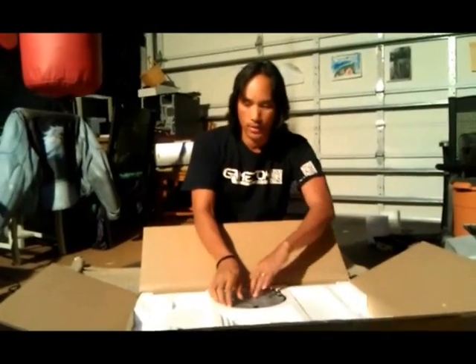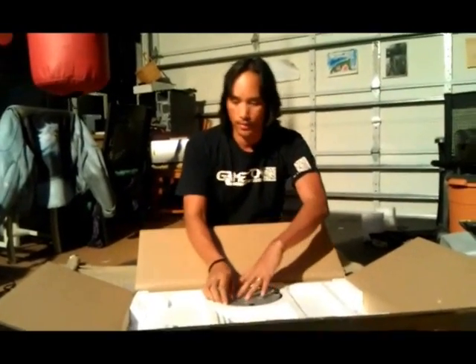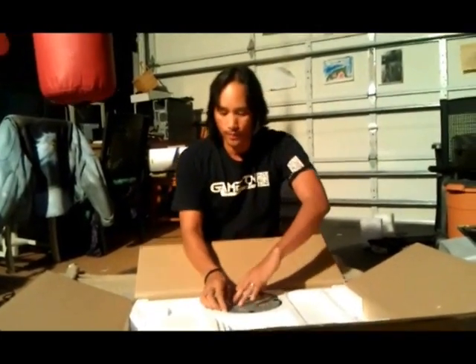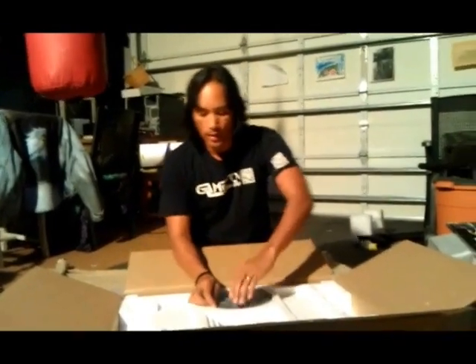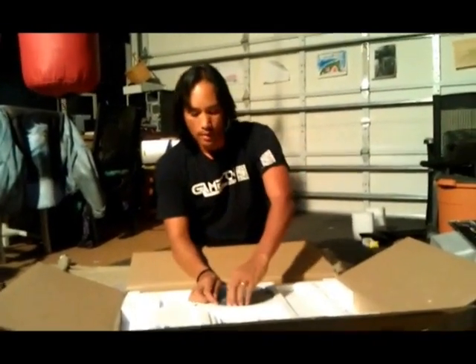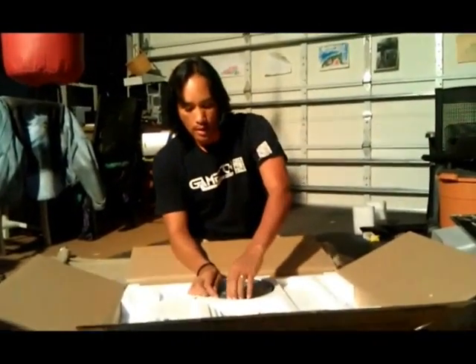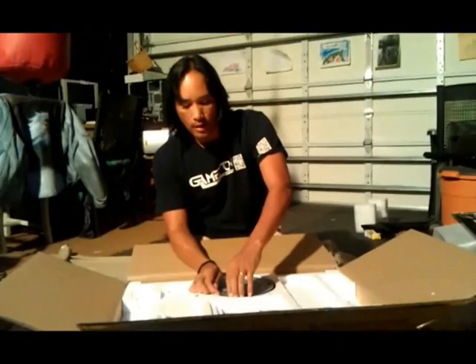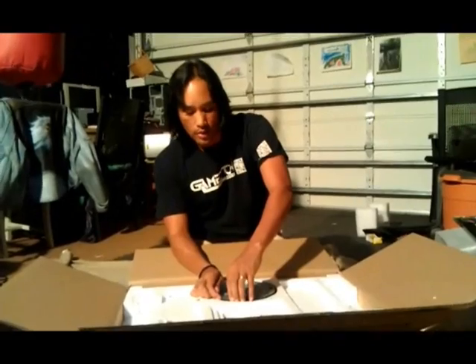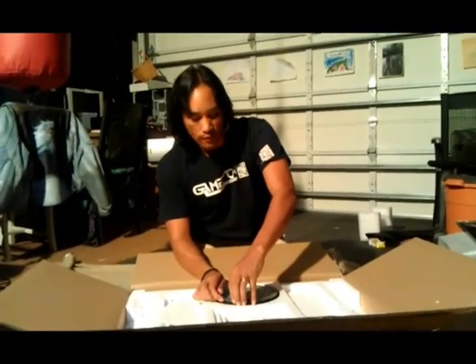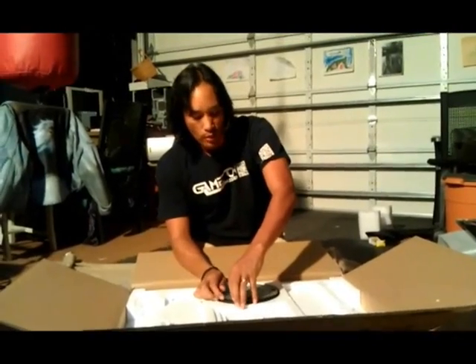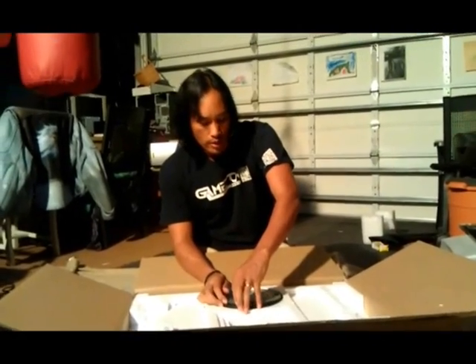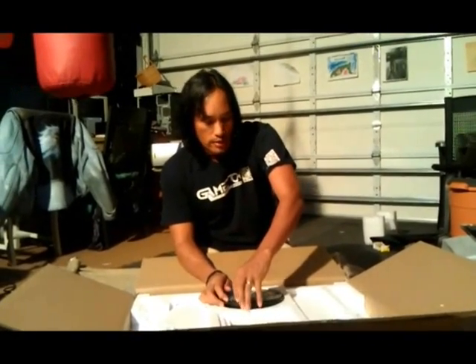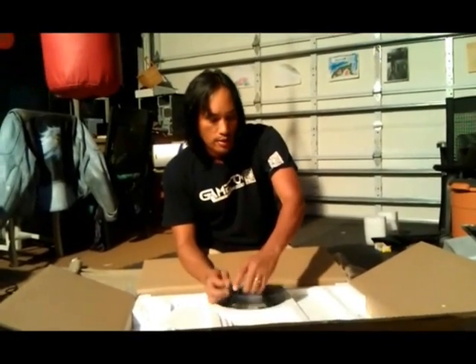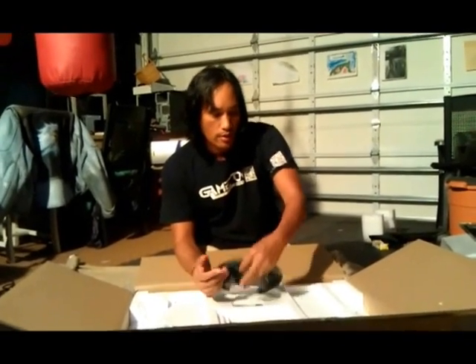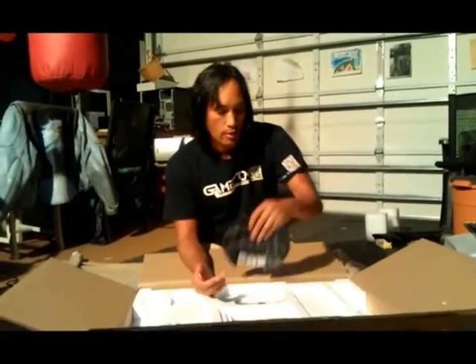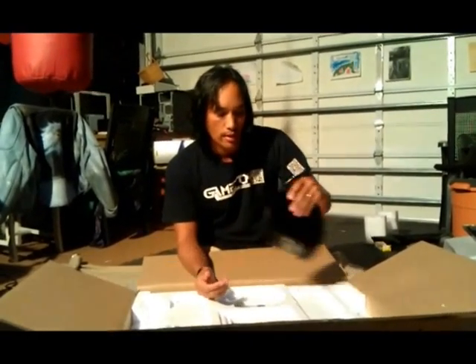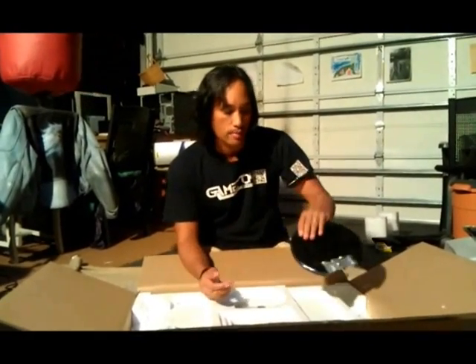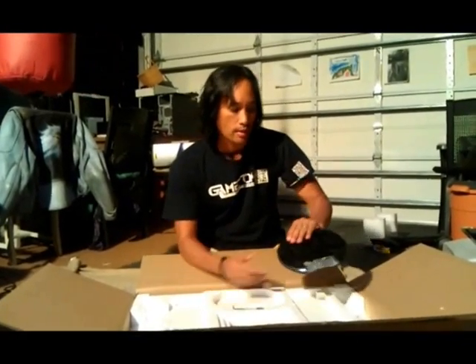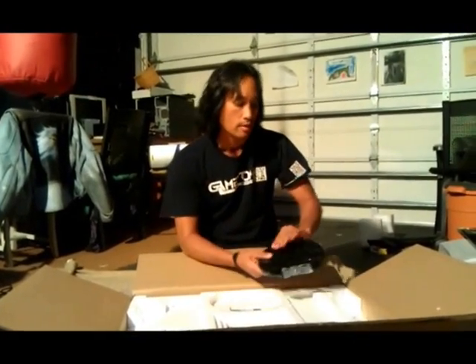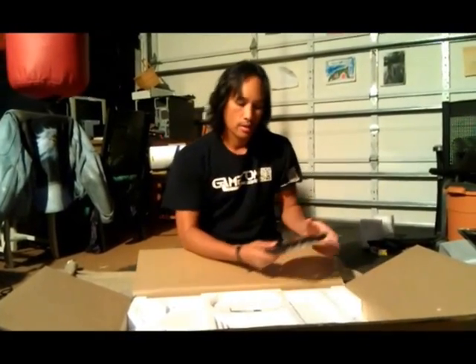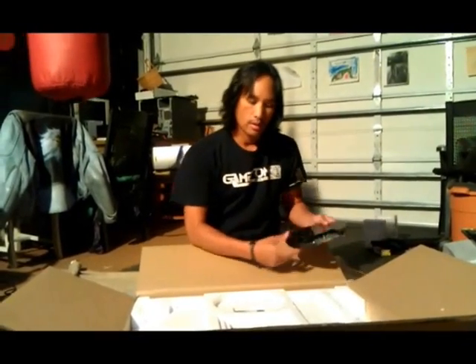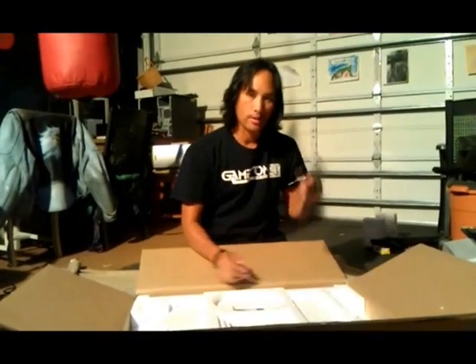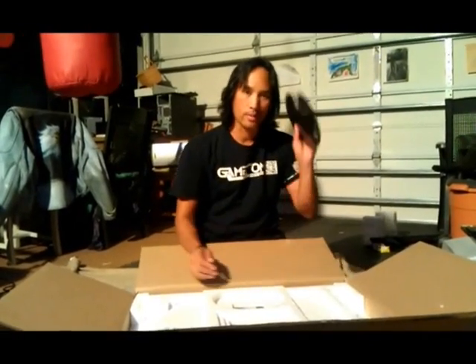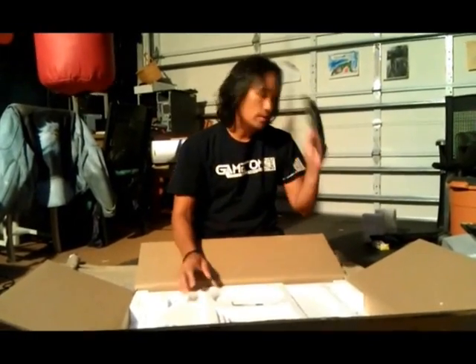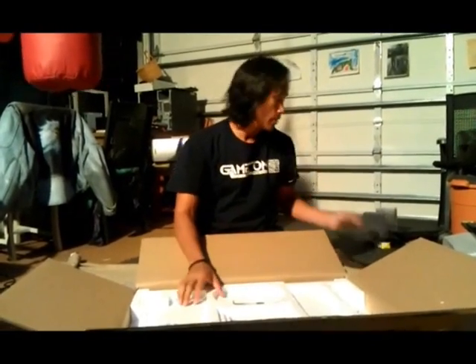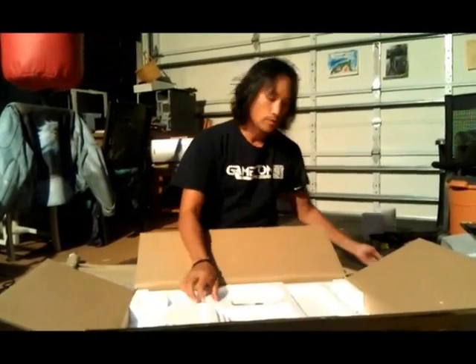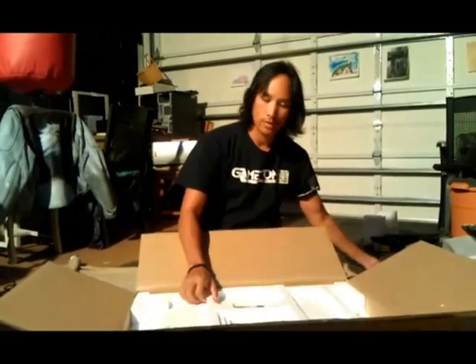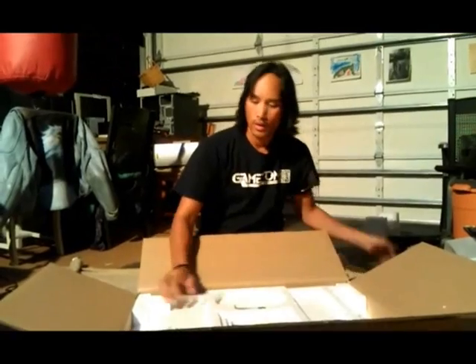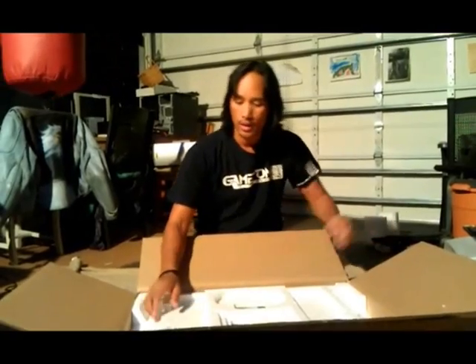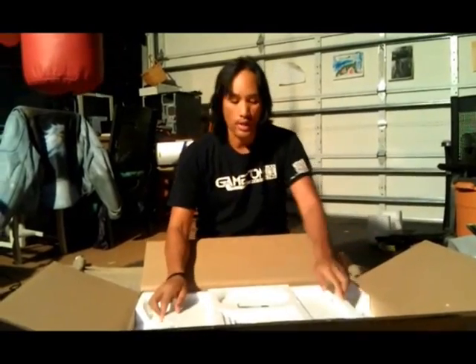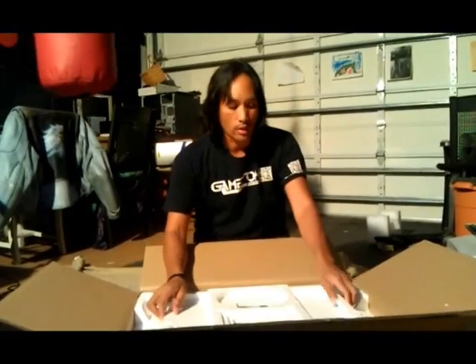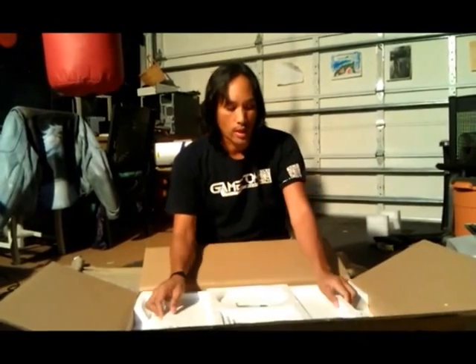It looks like the void warranty sticker on this model — this is the base — is actually located on two screws that we are not even going to touch.